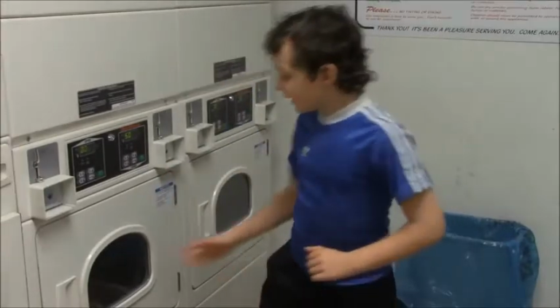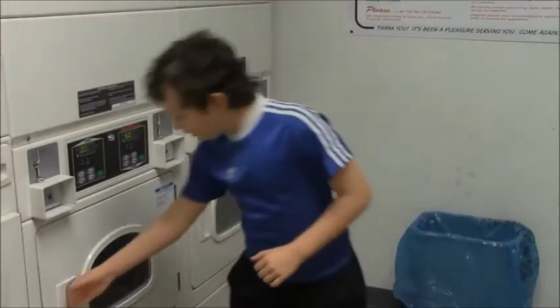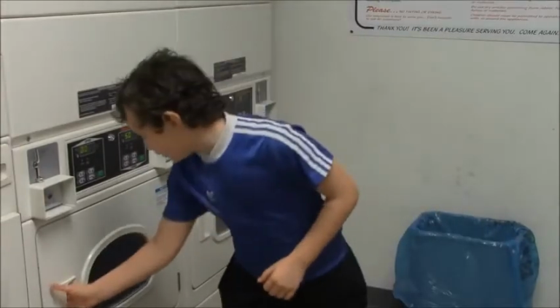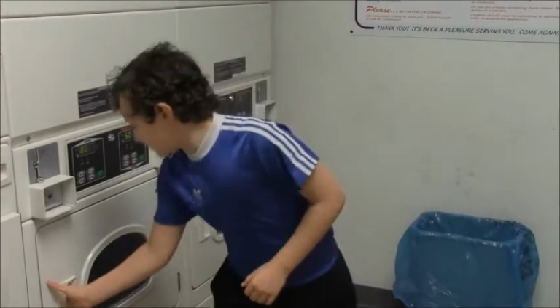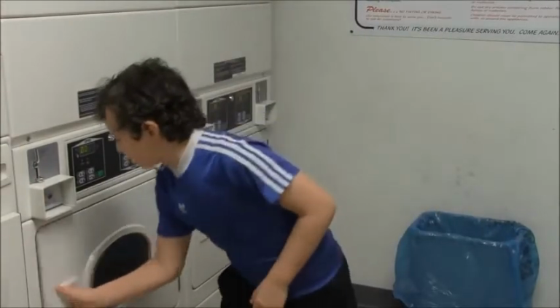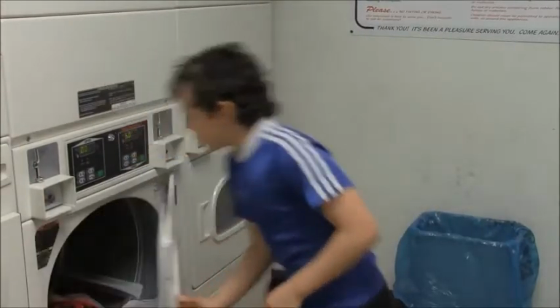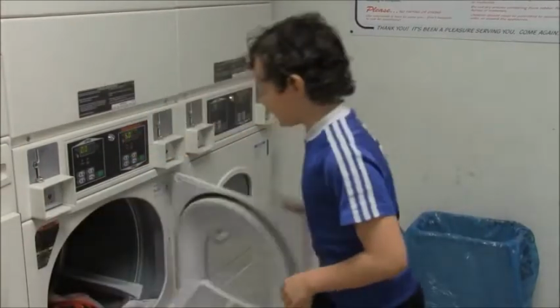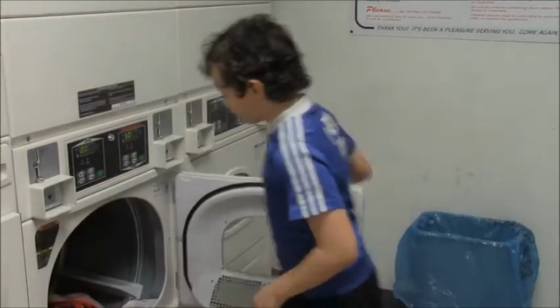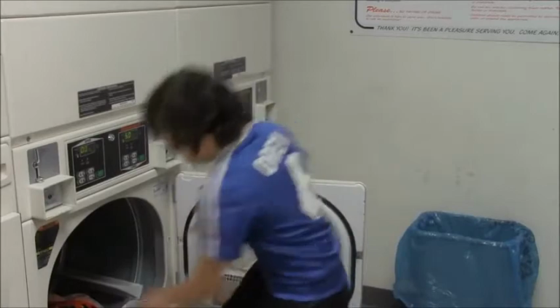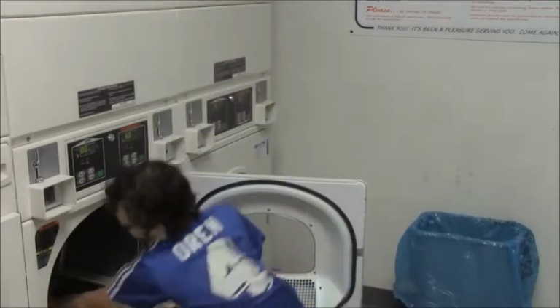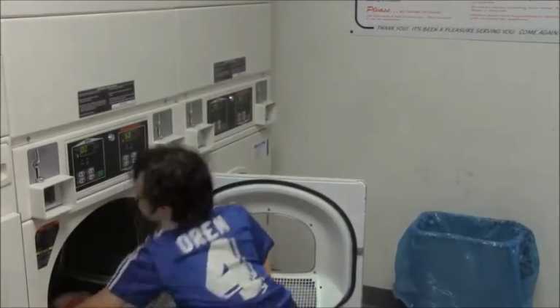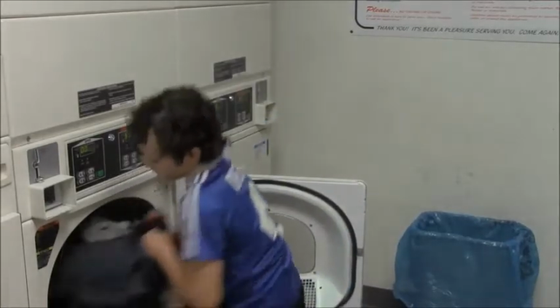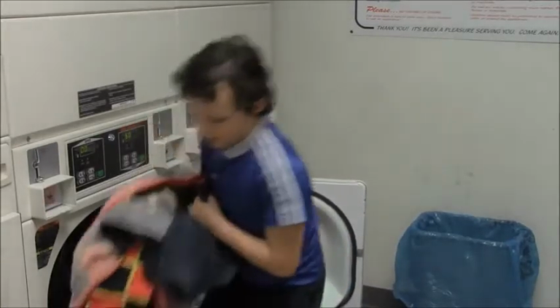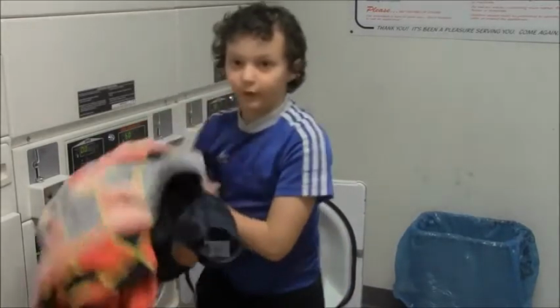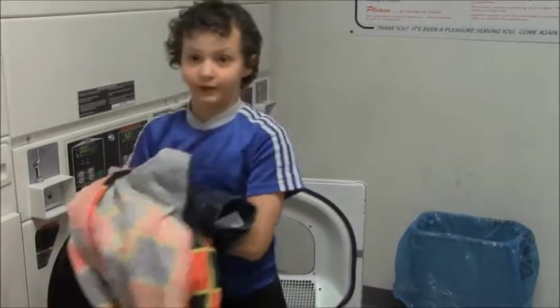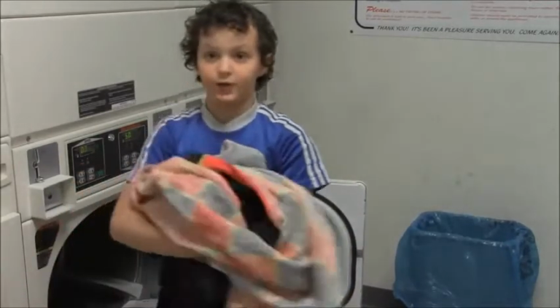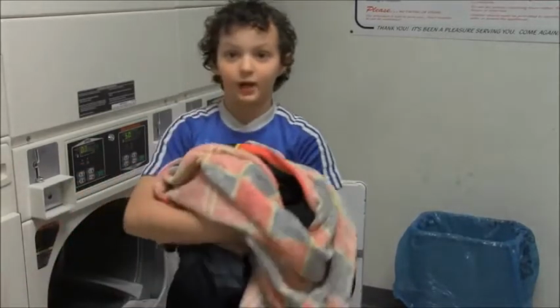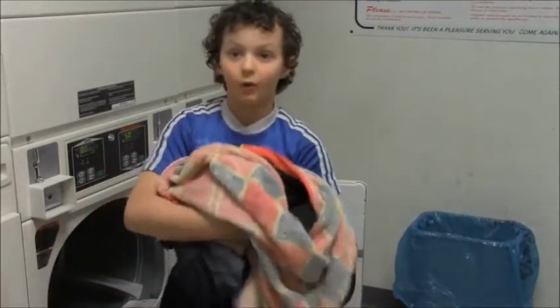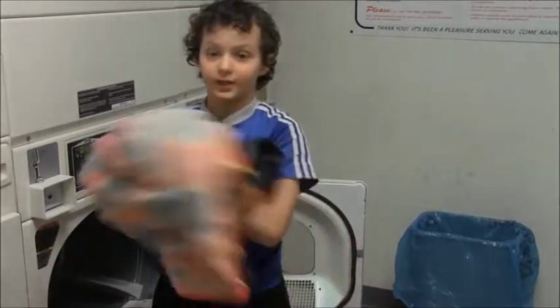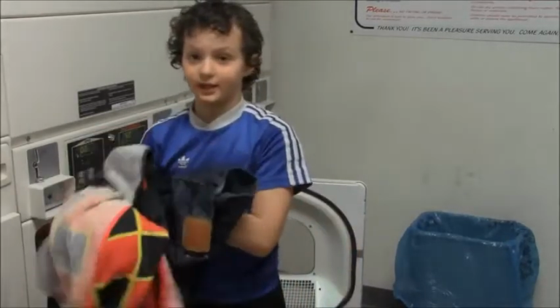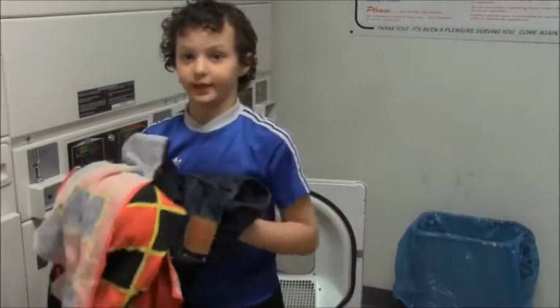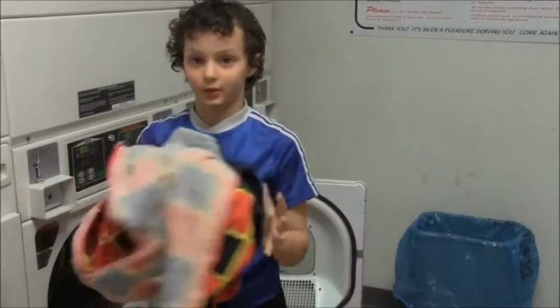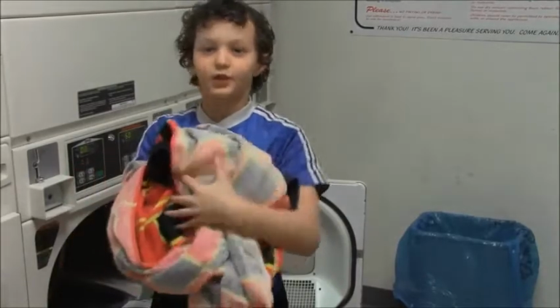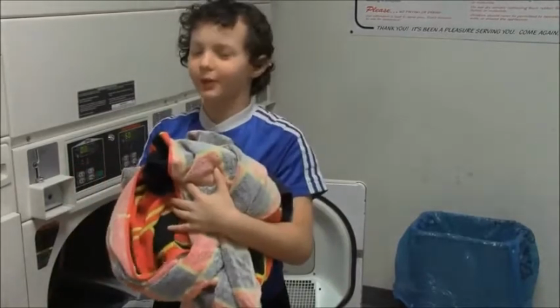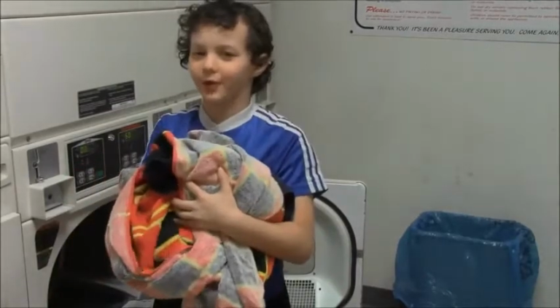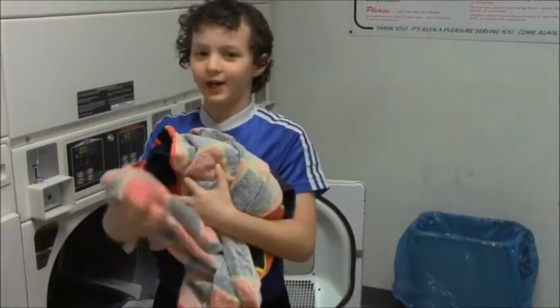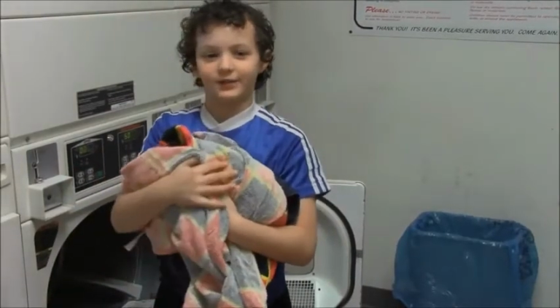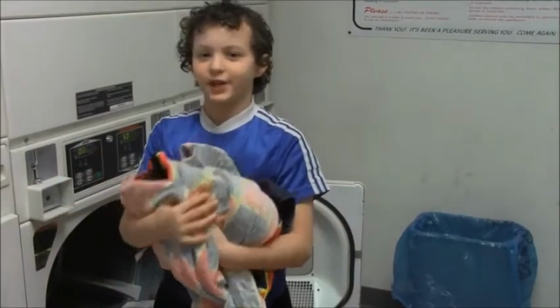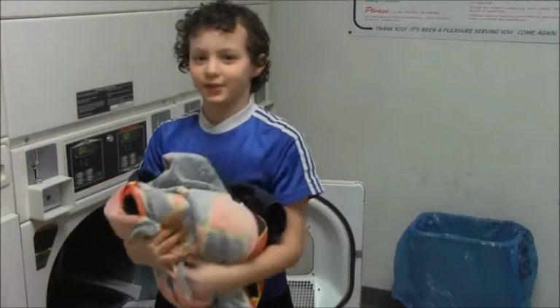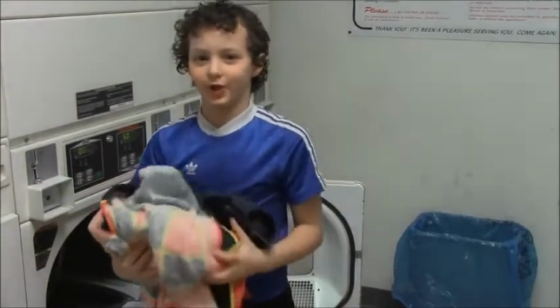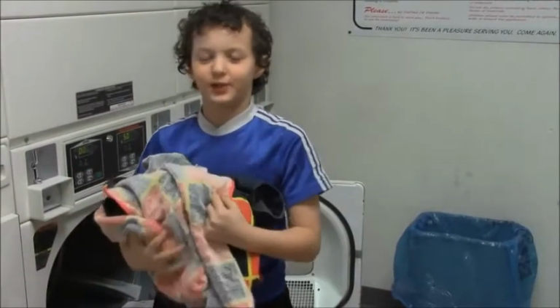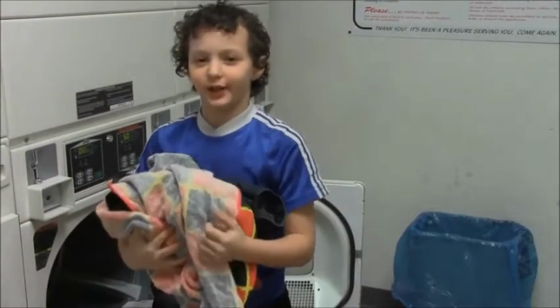Now when you're finished in the dryer you can take them out. You can either fold them at the laundry mat or you can take them back to your room. You should probably fold them there because if you stuff them in the drawer they're going to be too wrinkly.